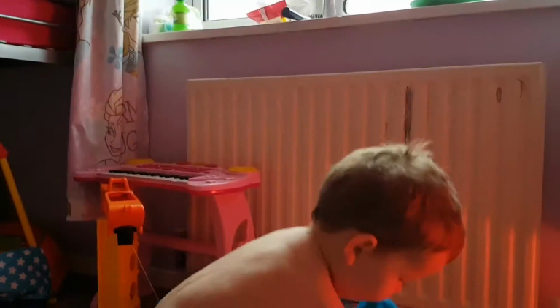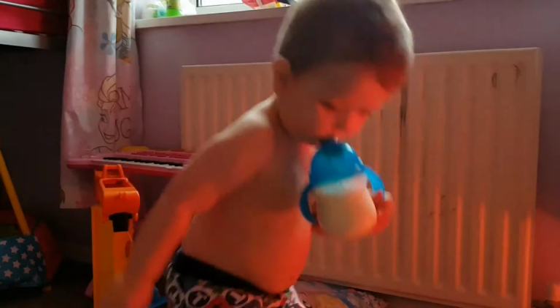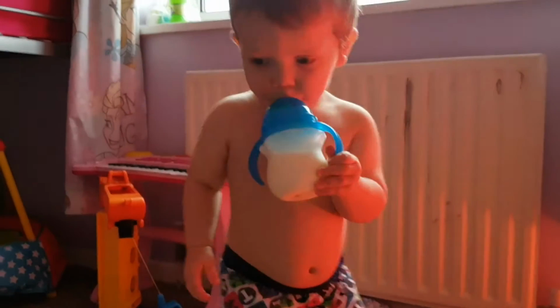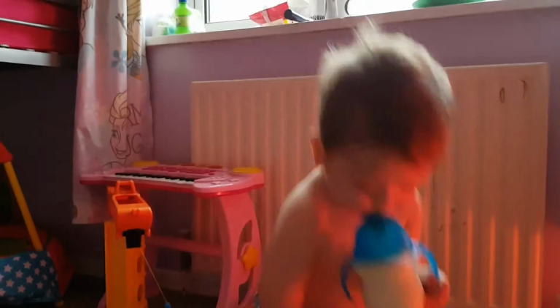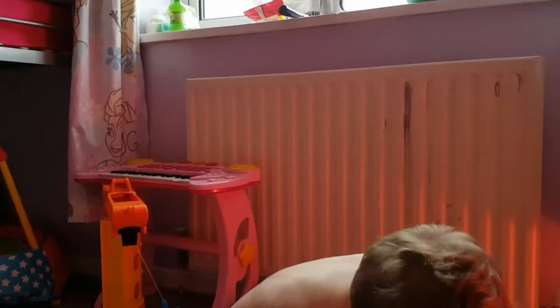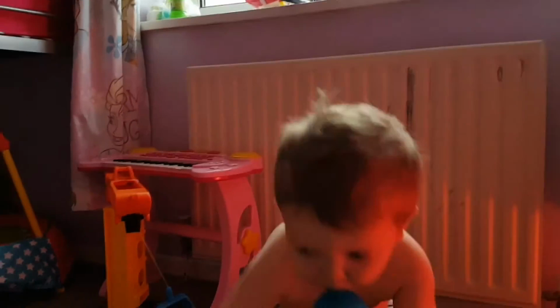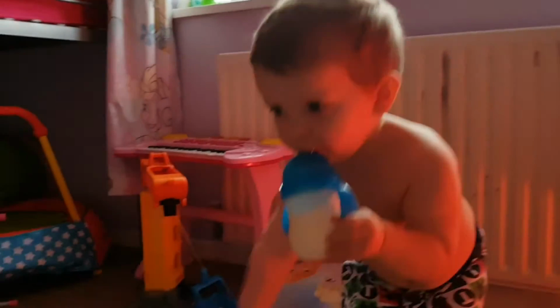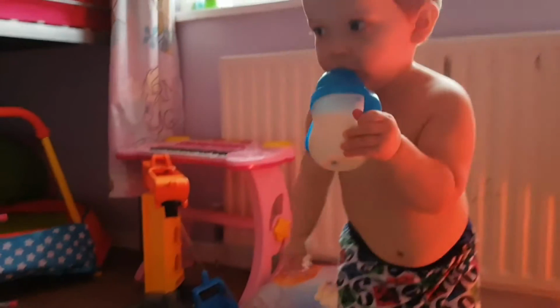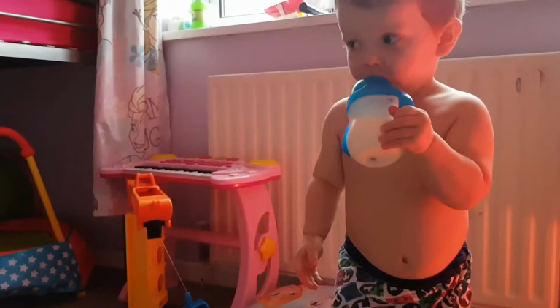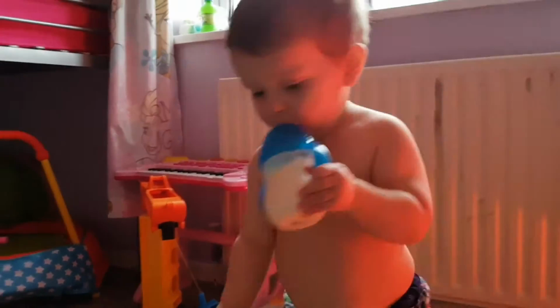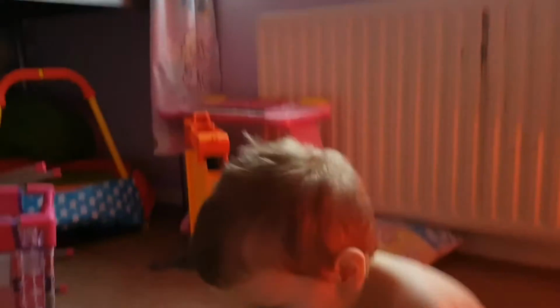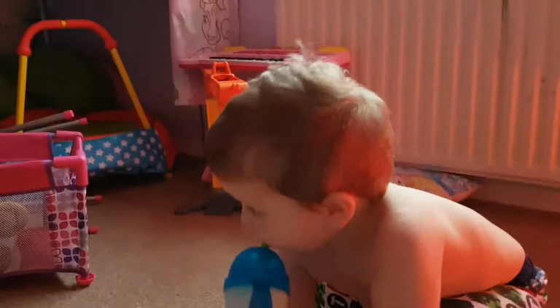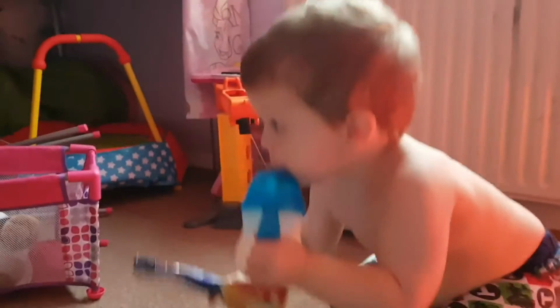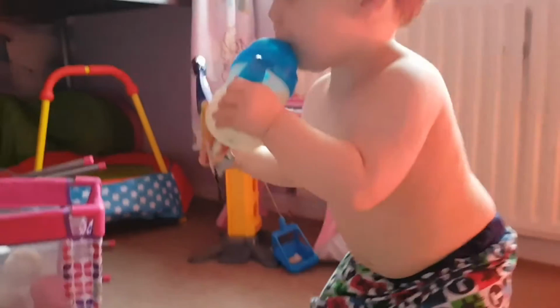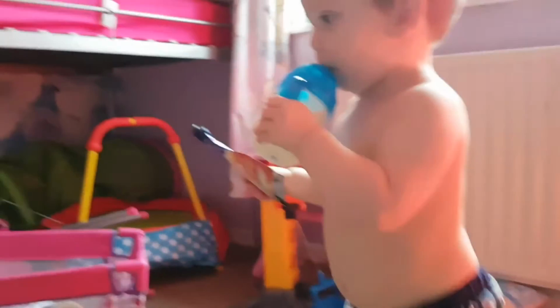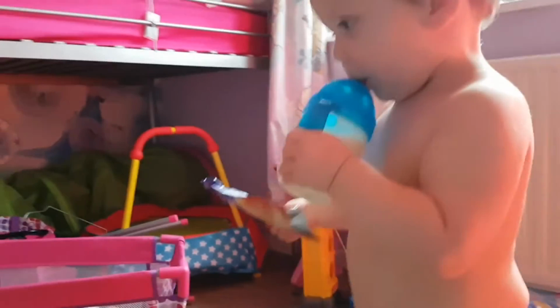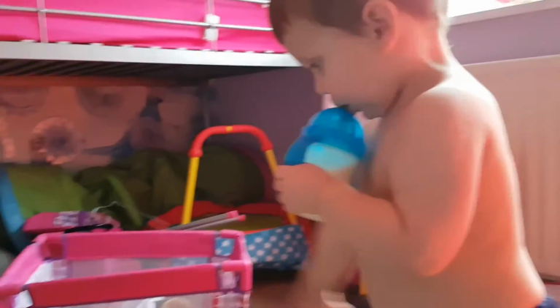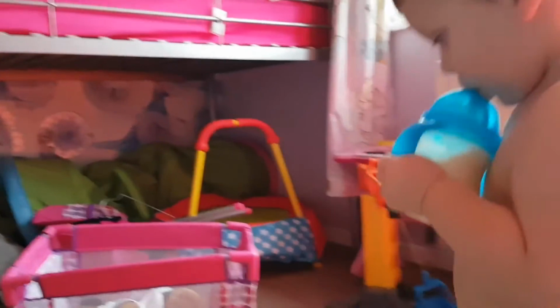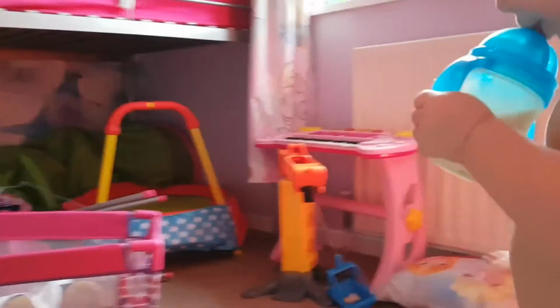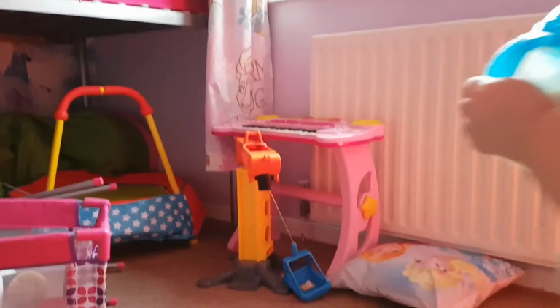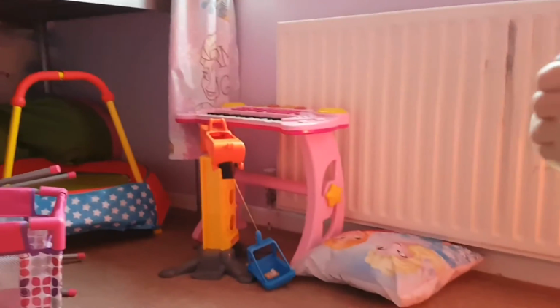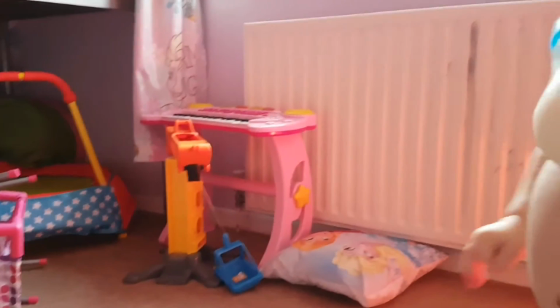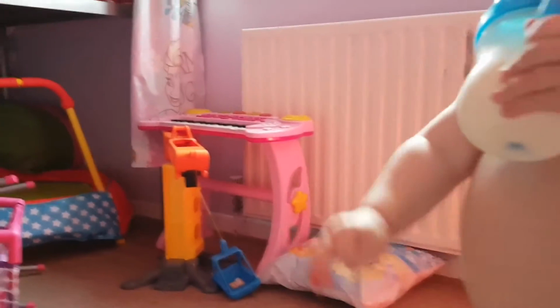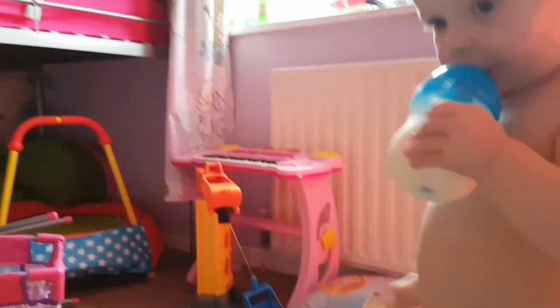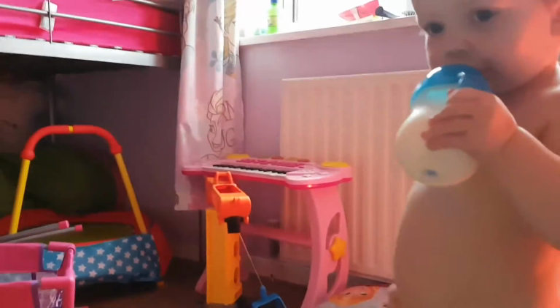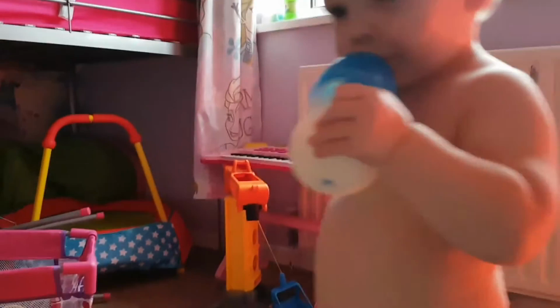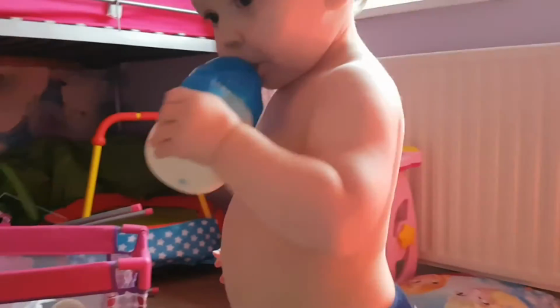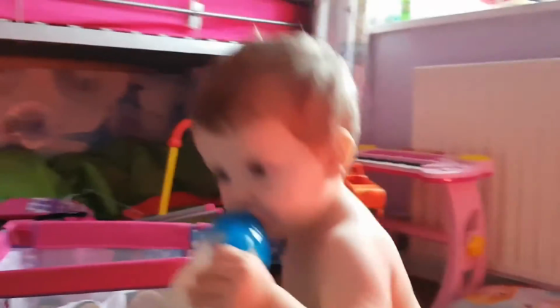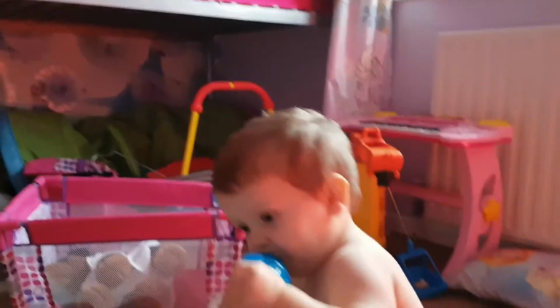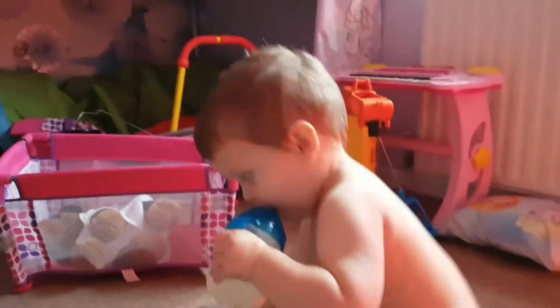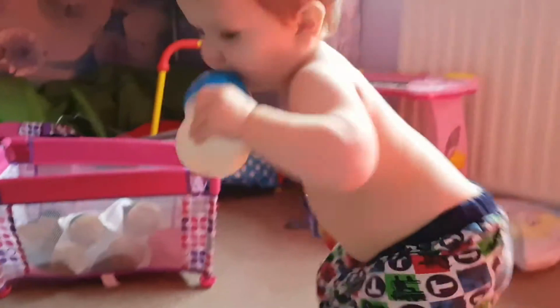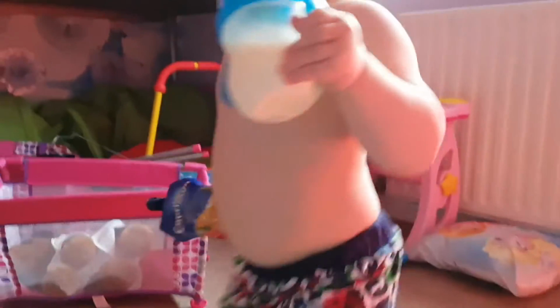I paid £3.50 for it. I think it might have had a pound off, but it is the Munchkin Clicklop Flexi Weighted Straw Cup.